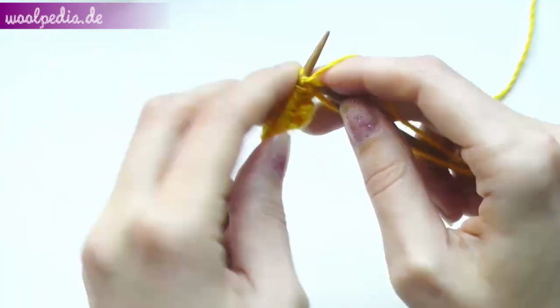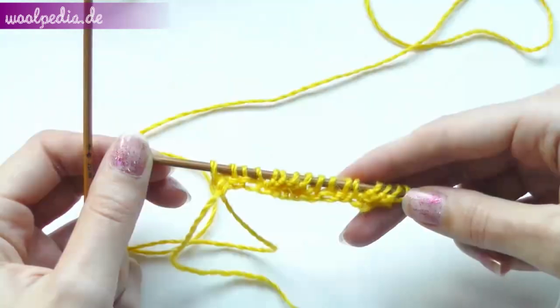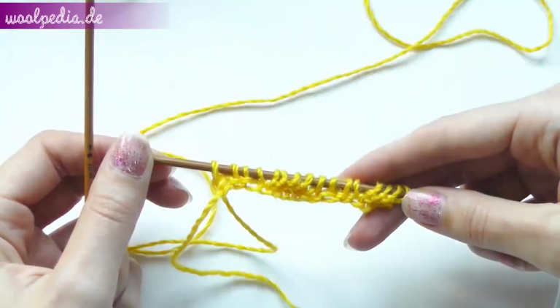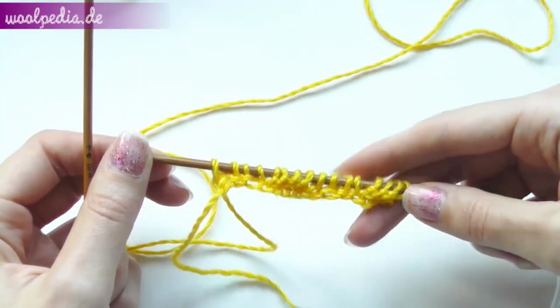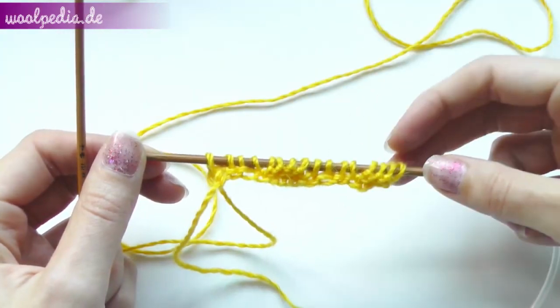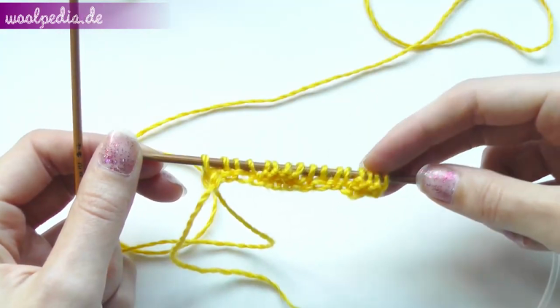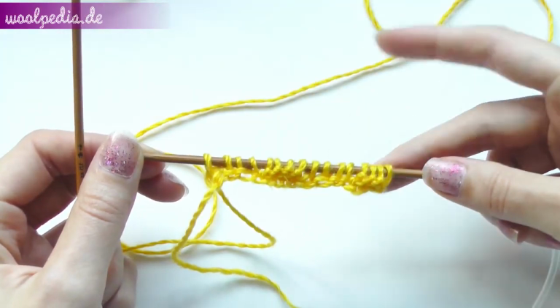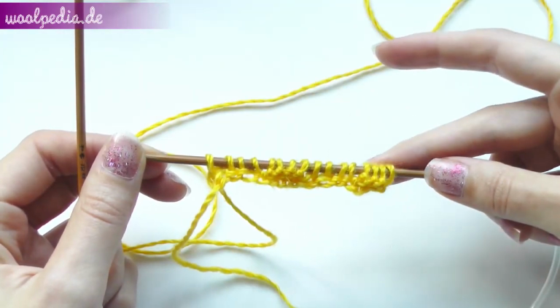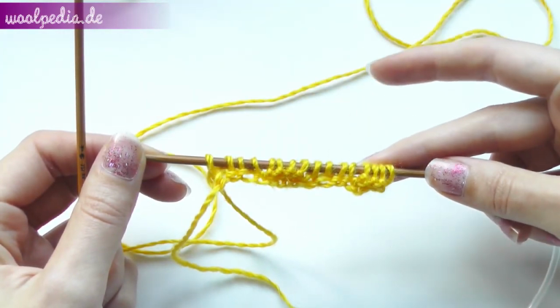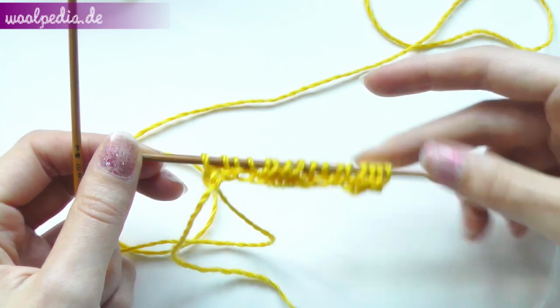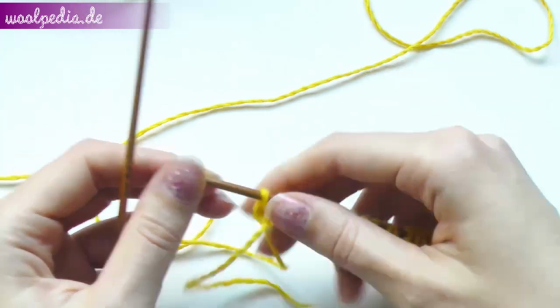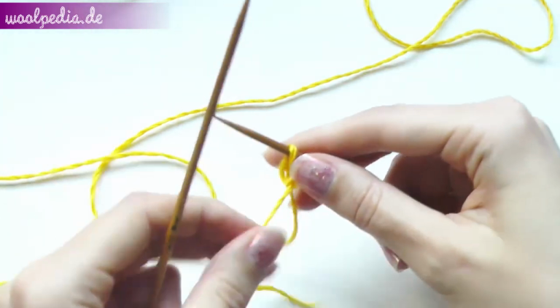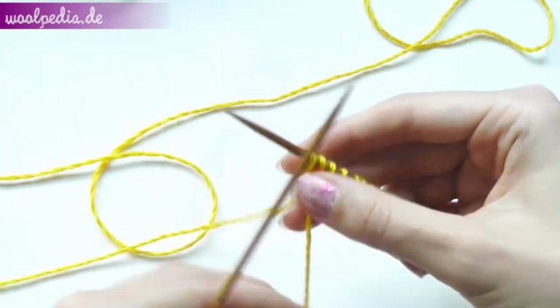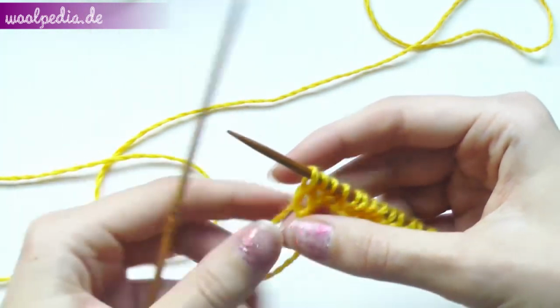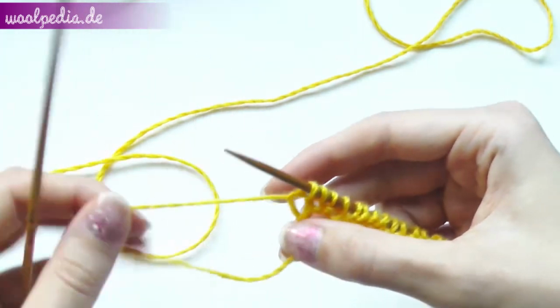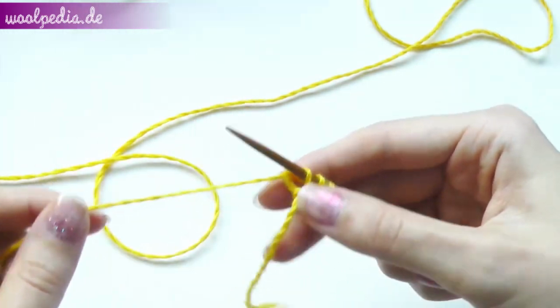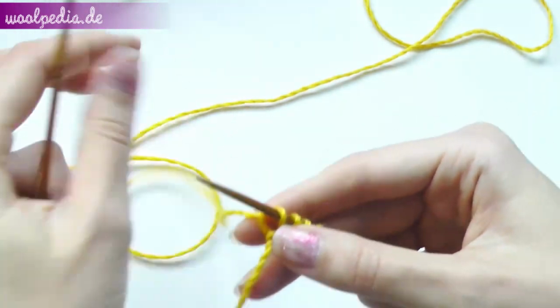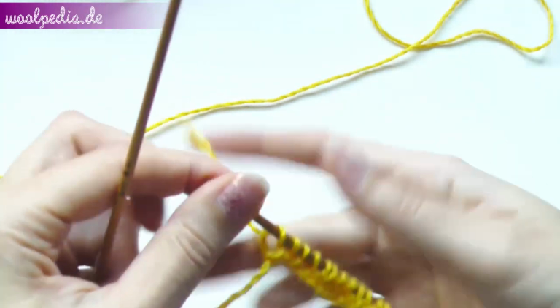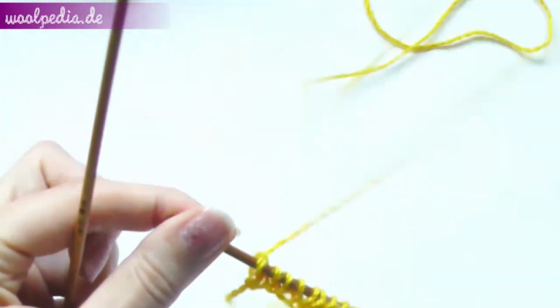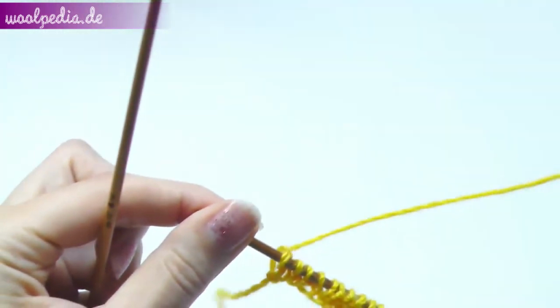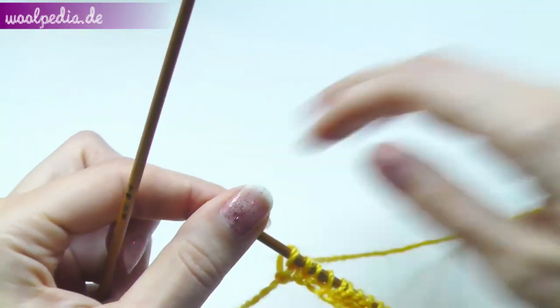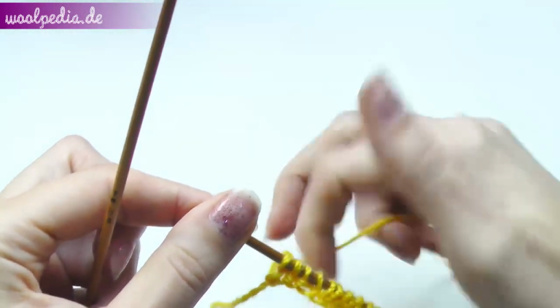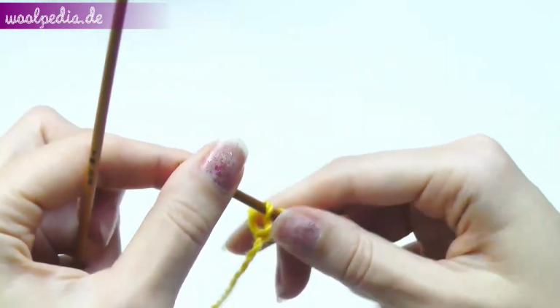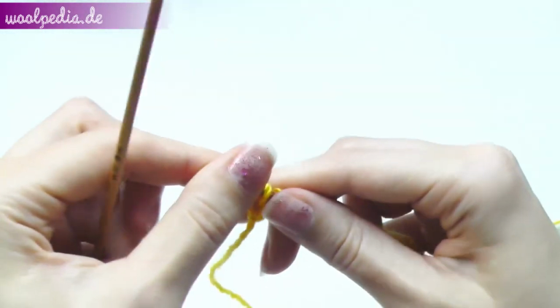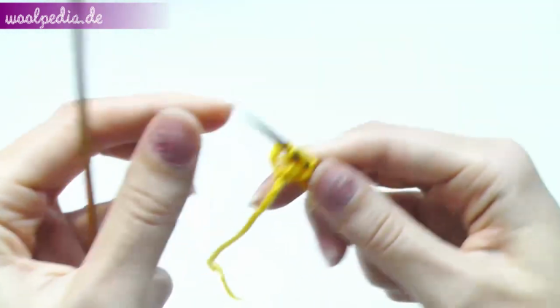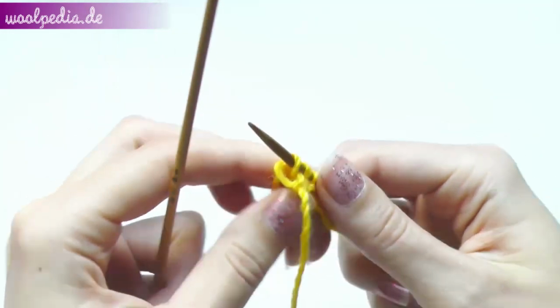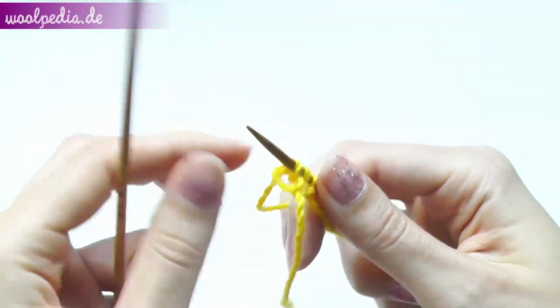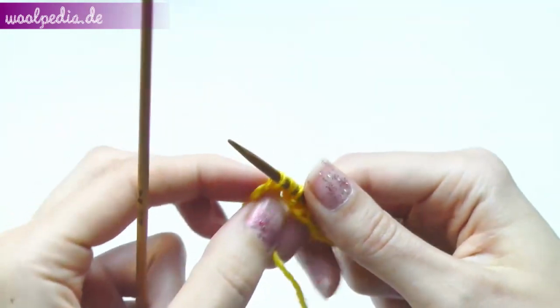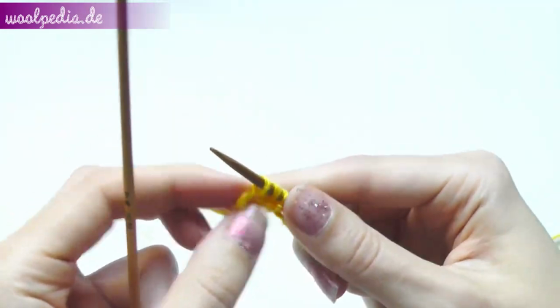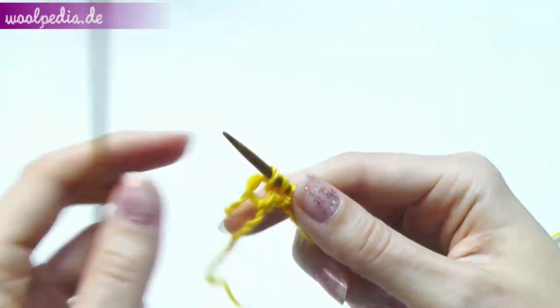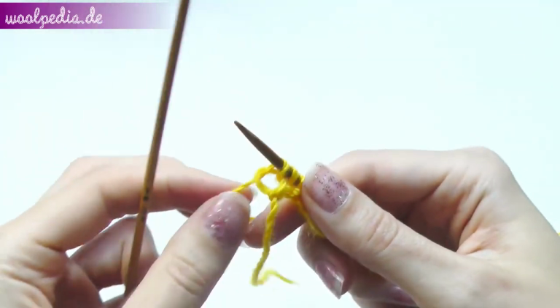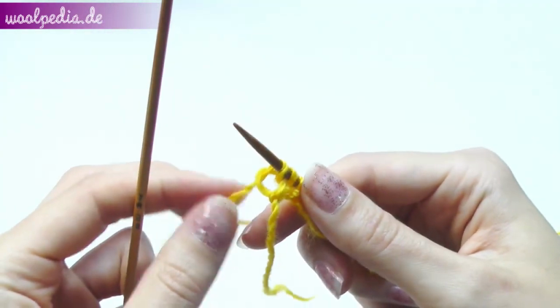Now turn your work and then knit your stitches as seen. So if you see a knit stitch, knit, and if you see purl stitches, purl.